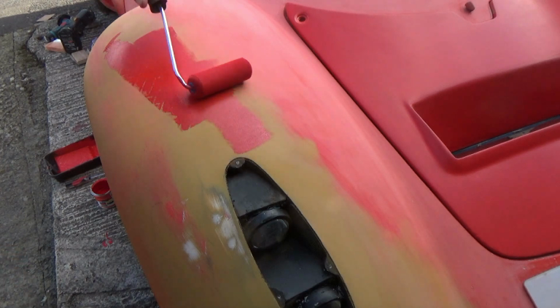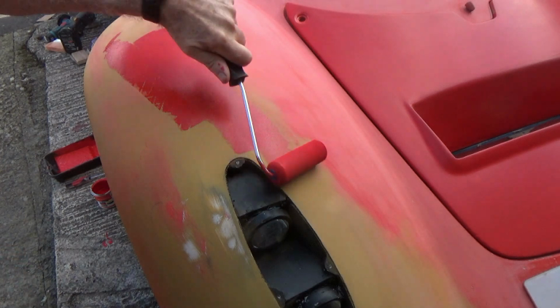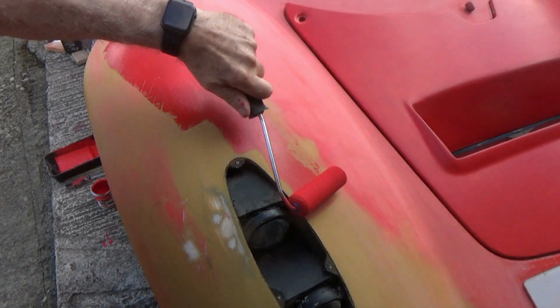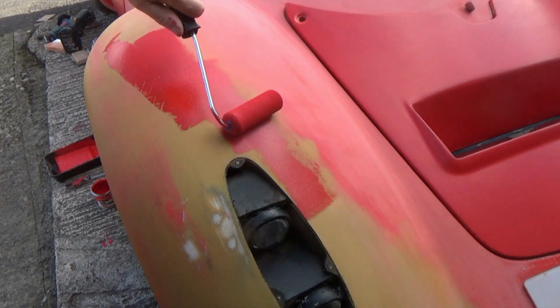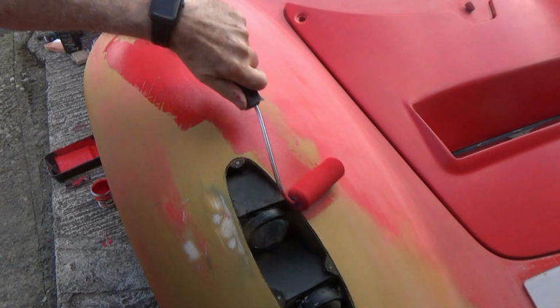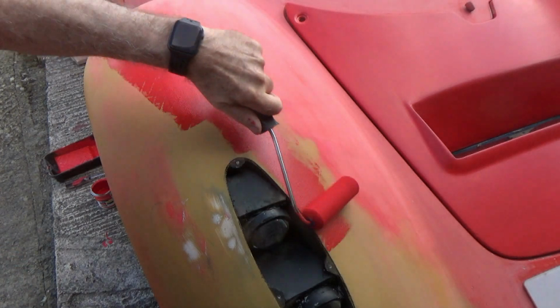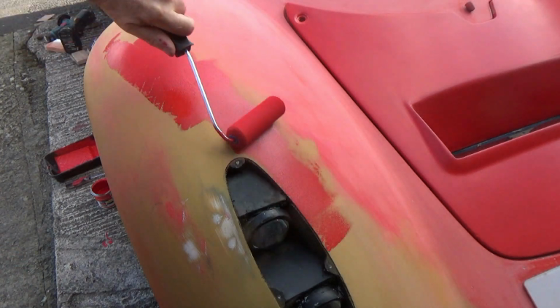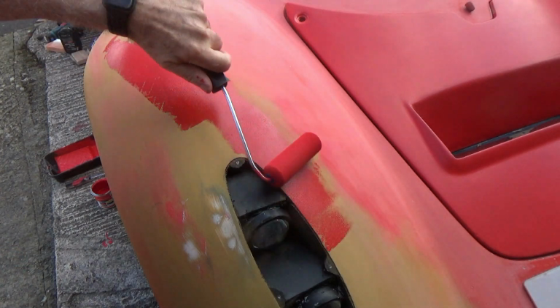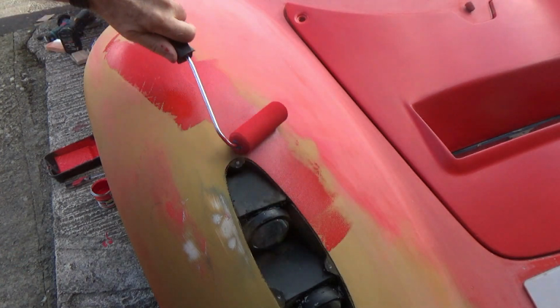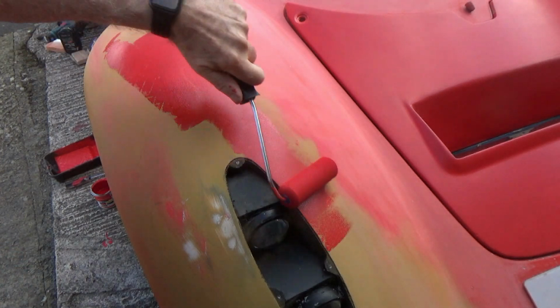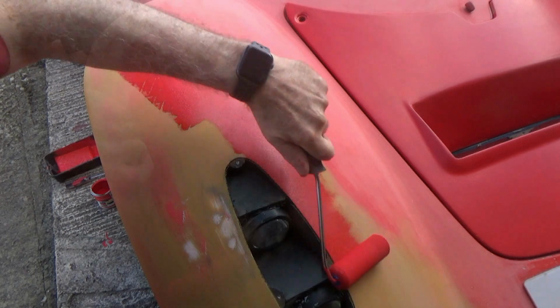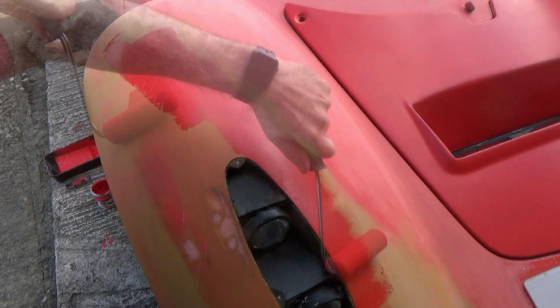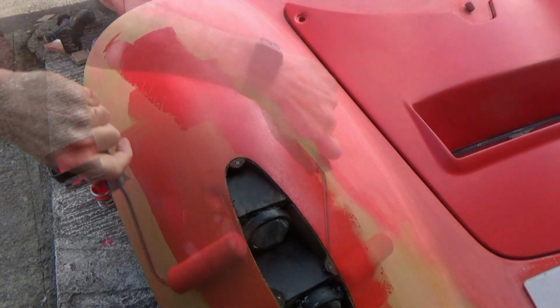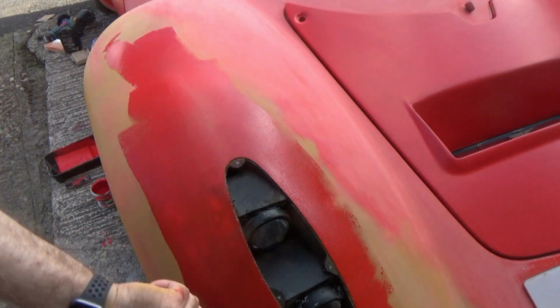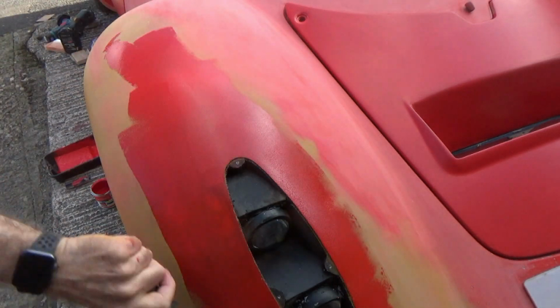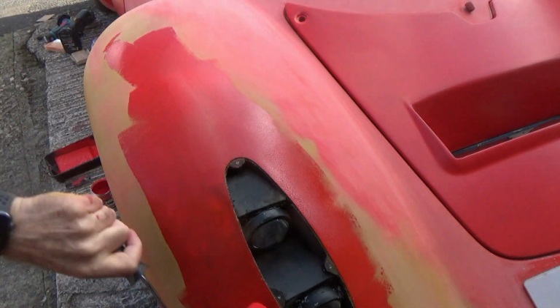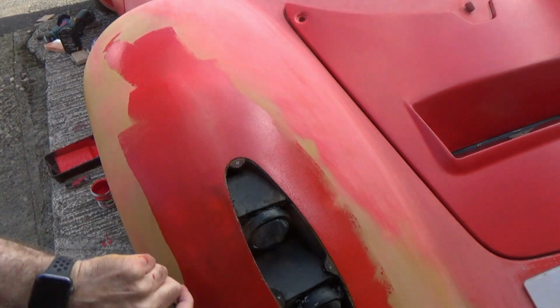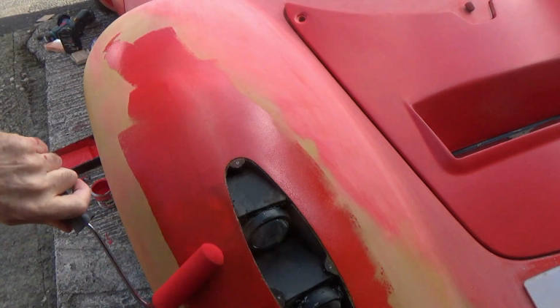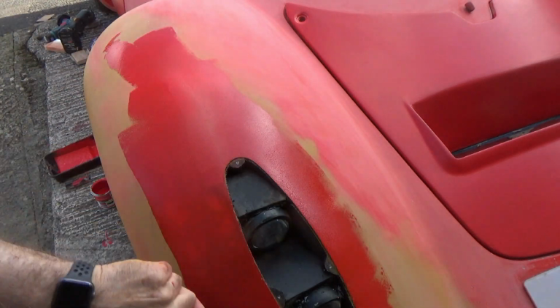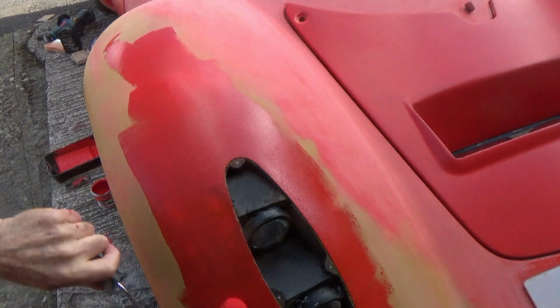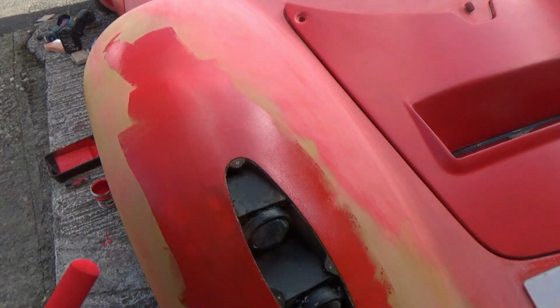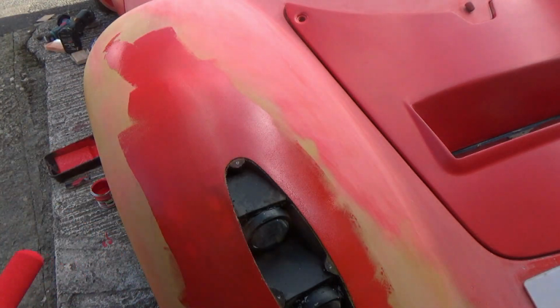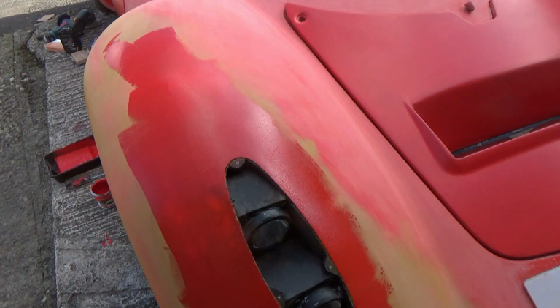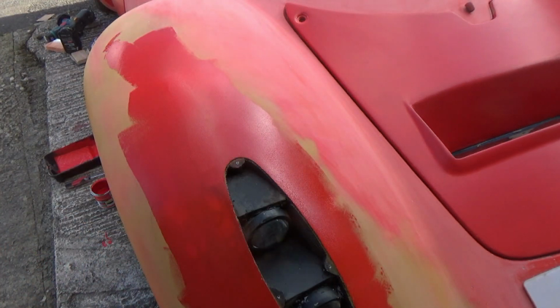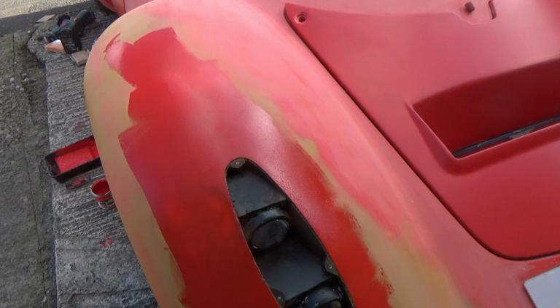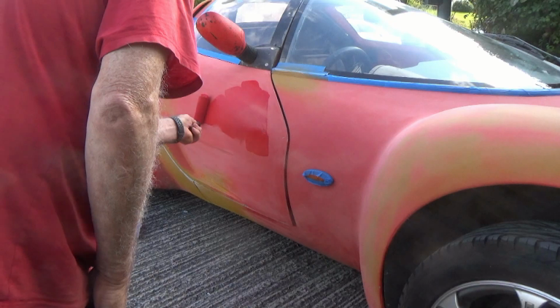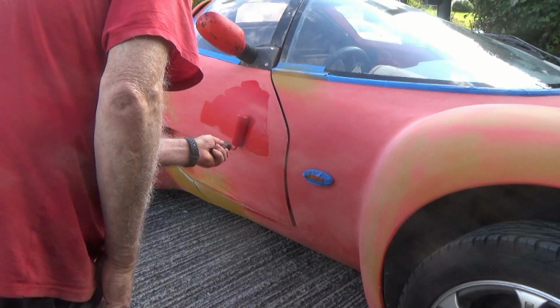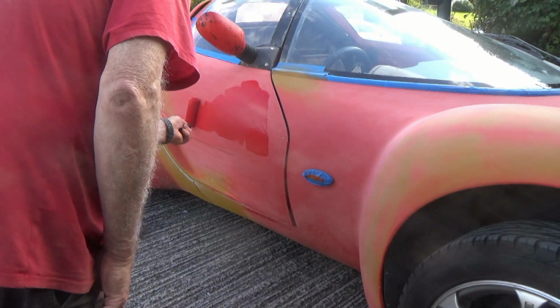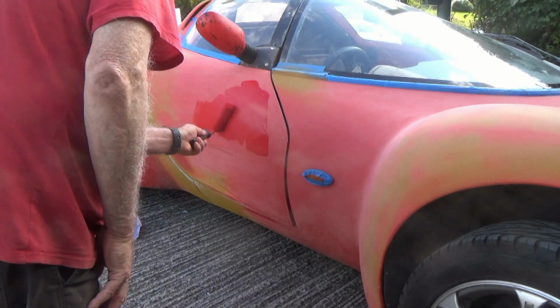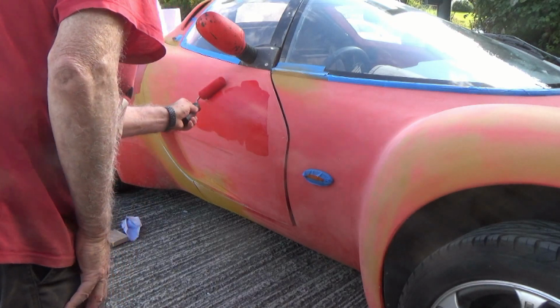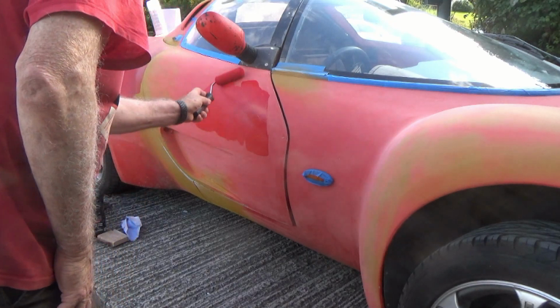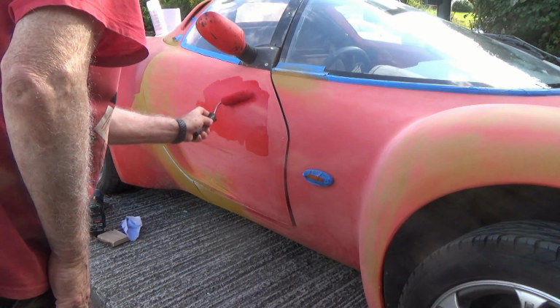In a future video I'll be showing how I used a roller to paint the body, so that's another aspect I've been looking forward to.